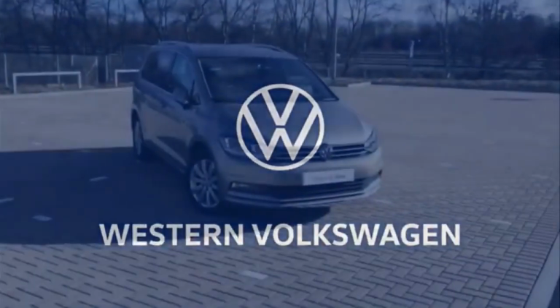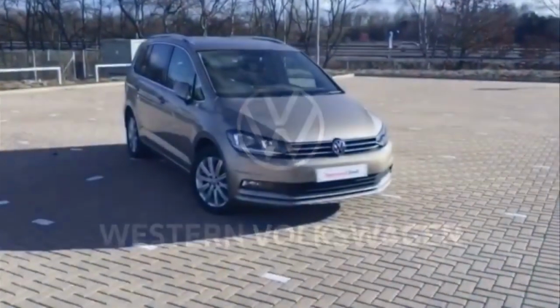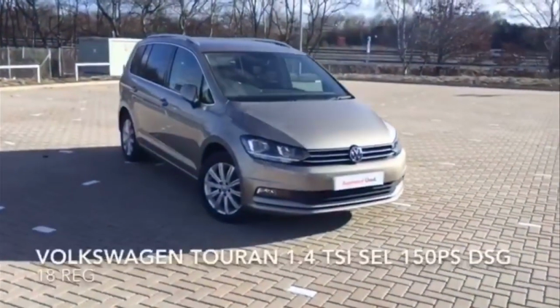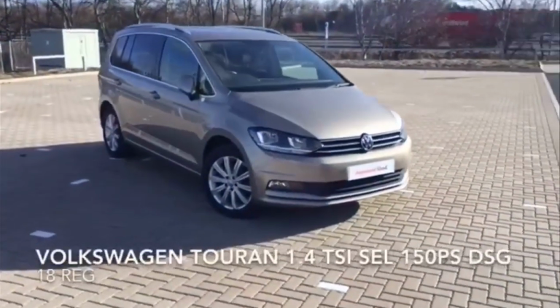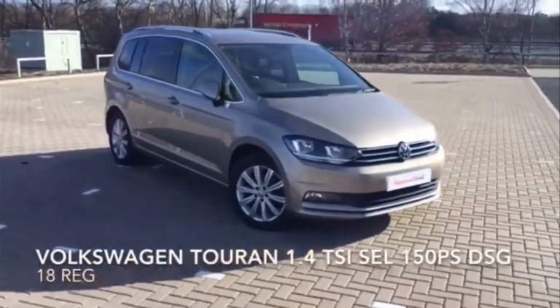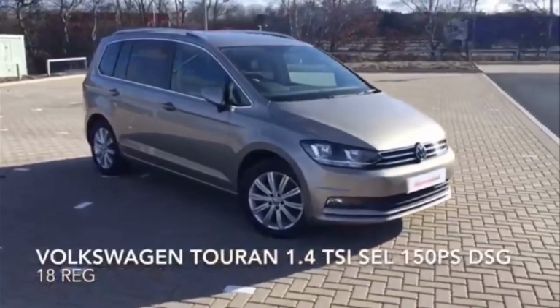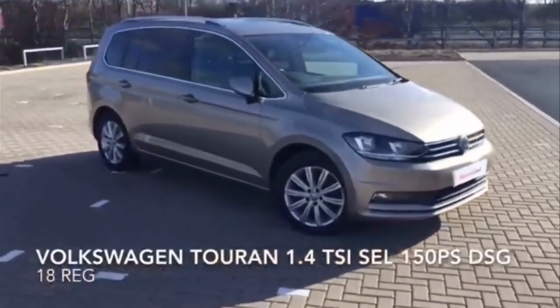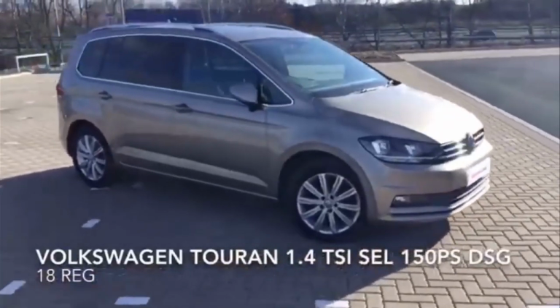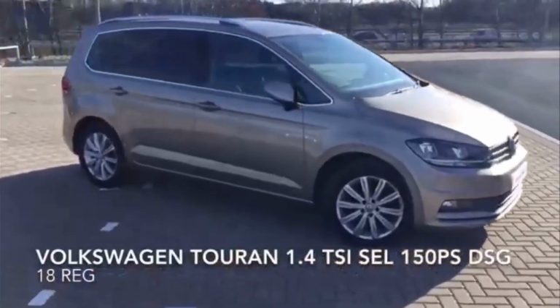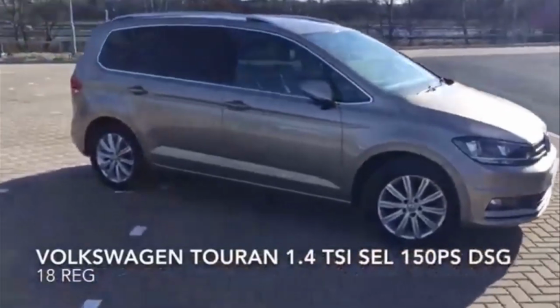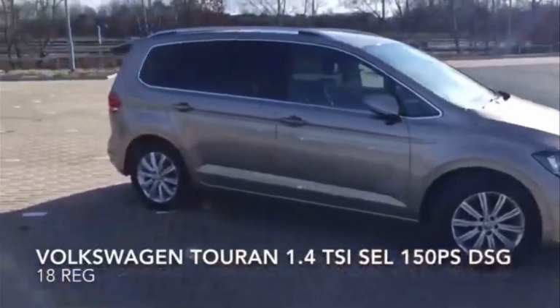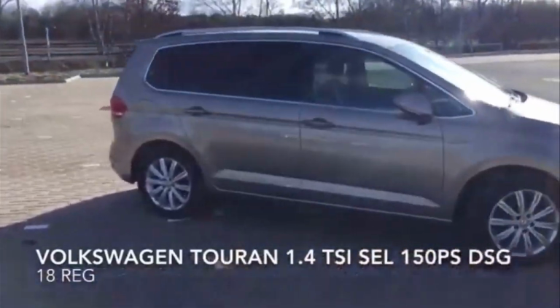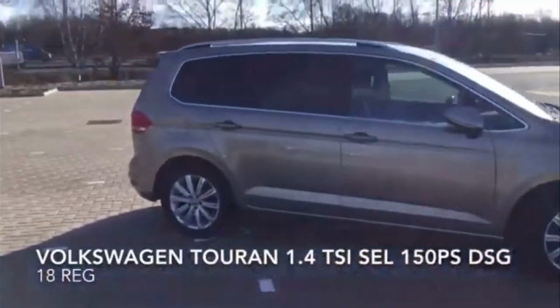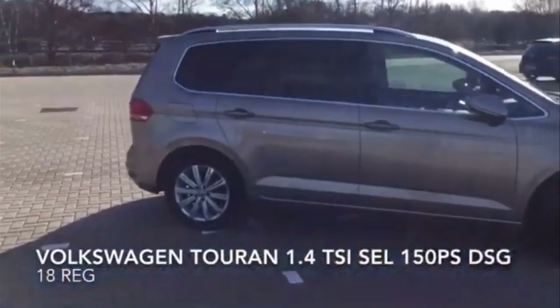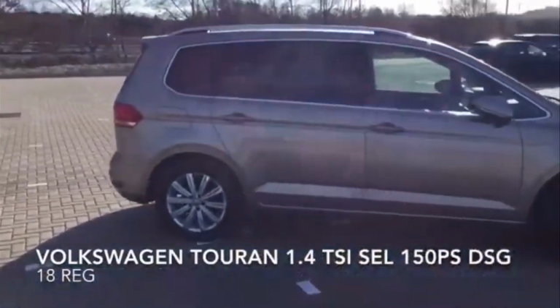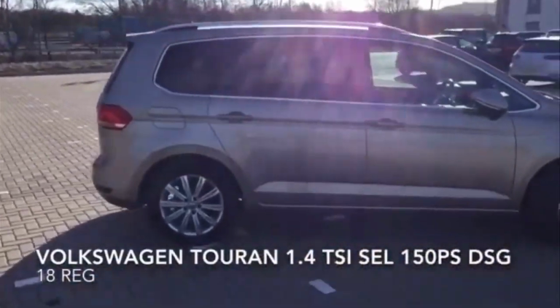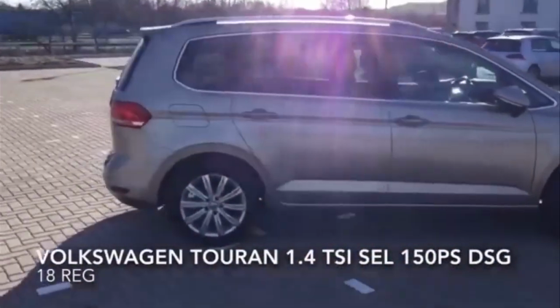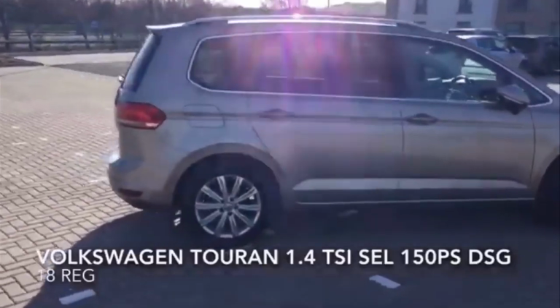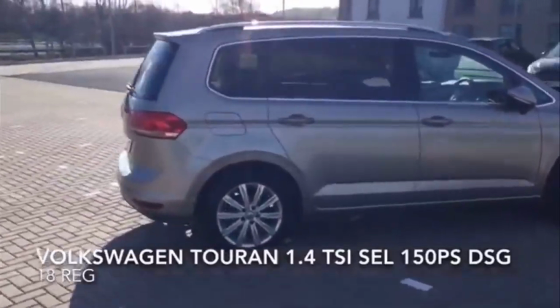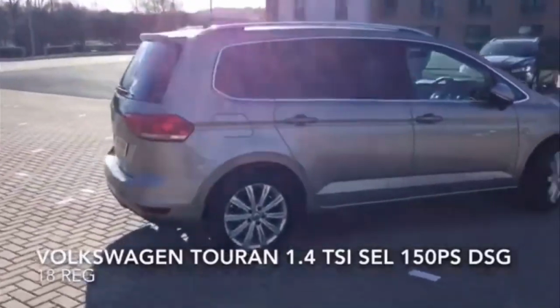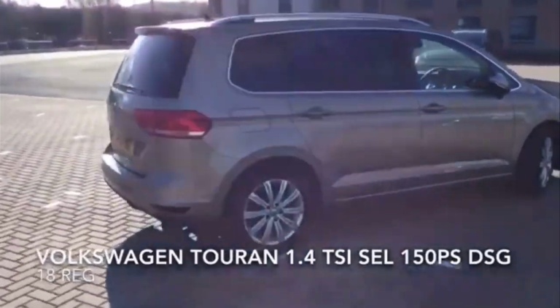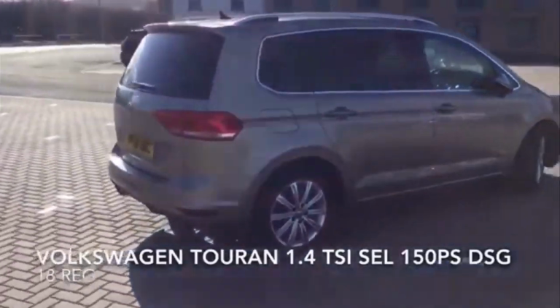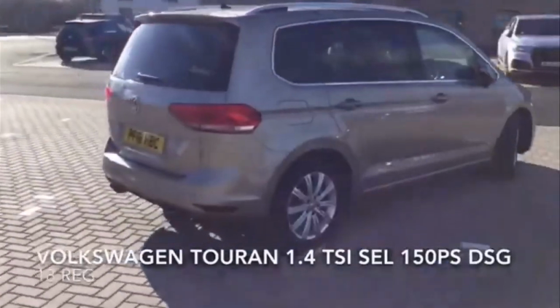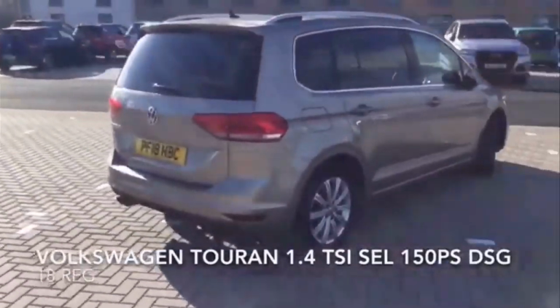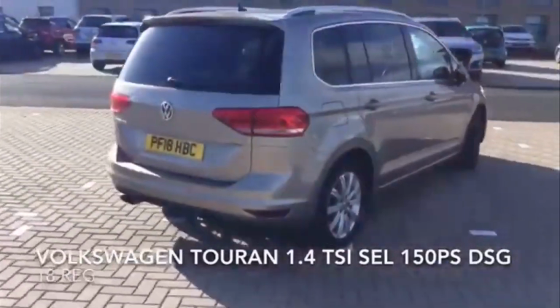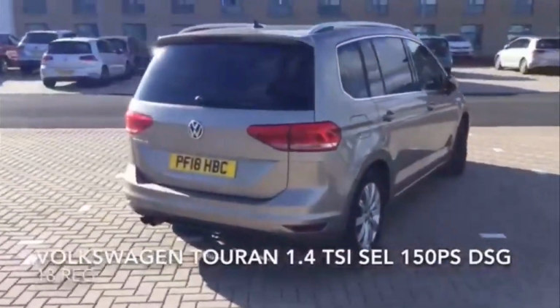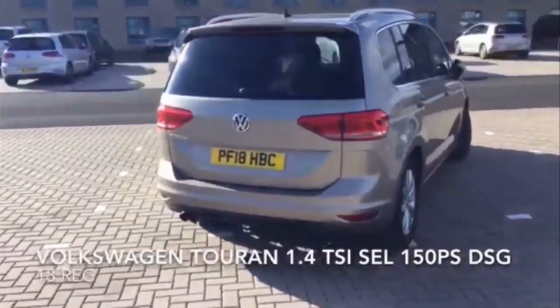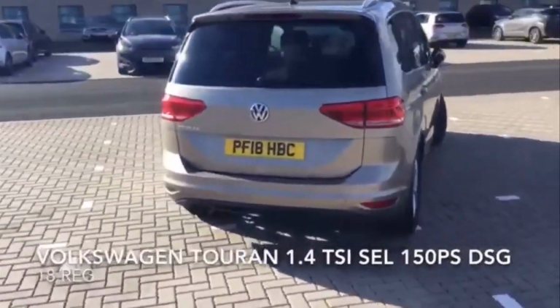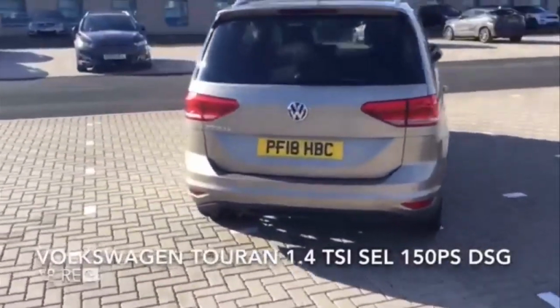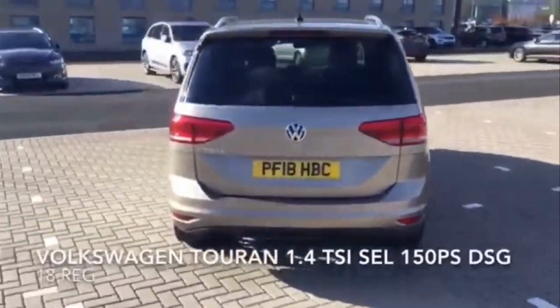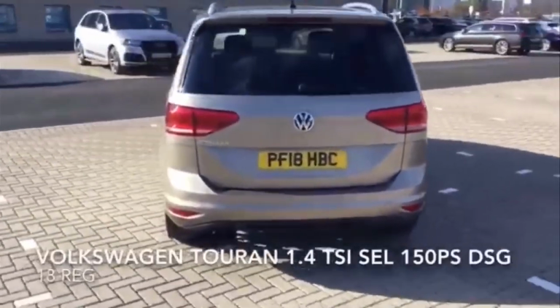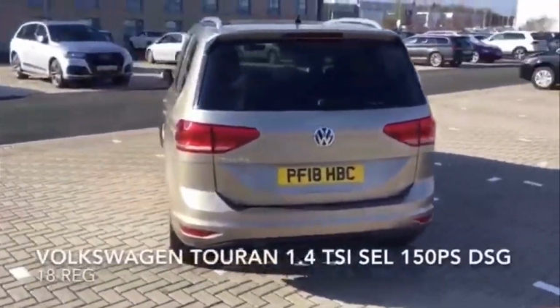Here we have a Volkswagen Touran 1.4 TSI, SEL 150 PS DSG. The car is looking spectacular and it comes with a great spec.